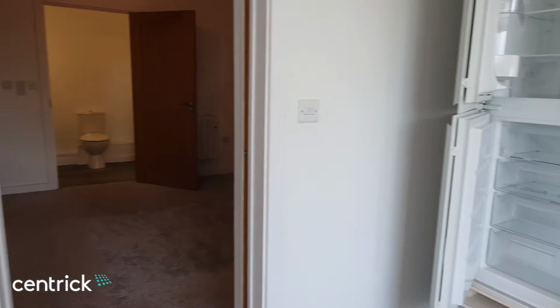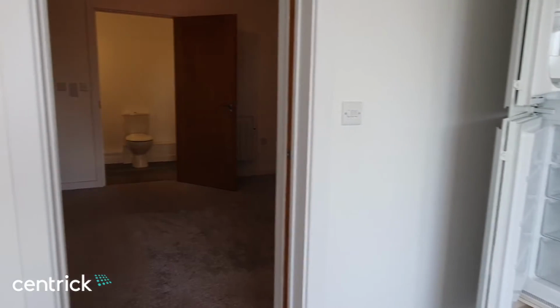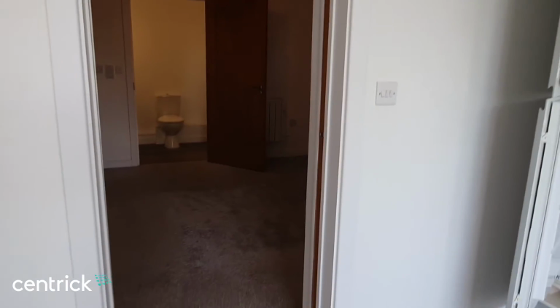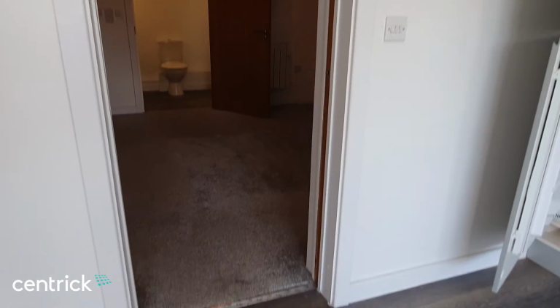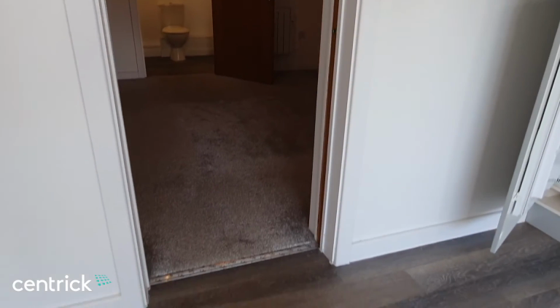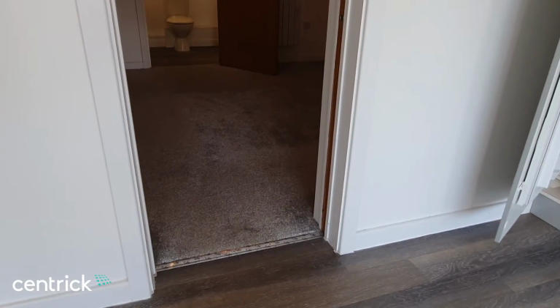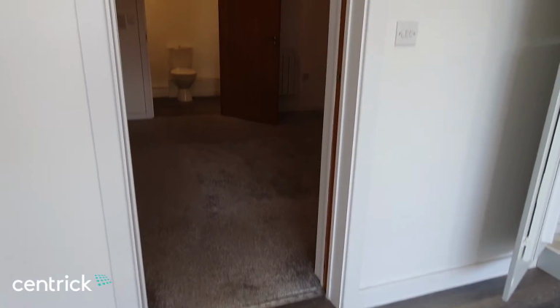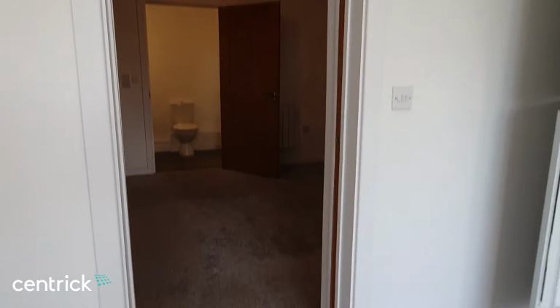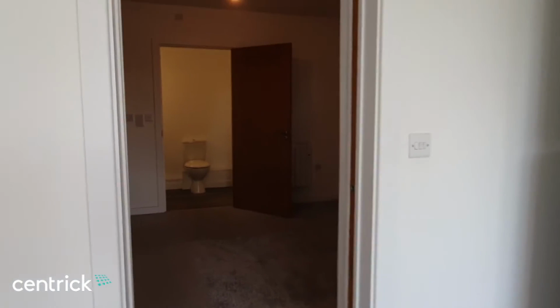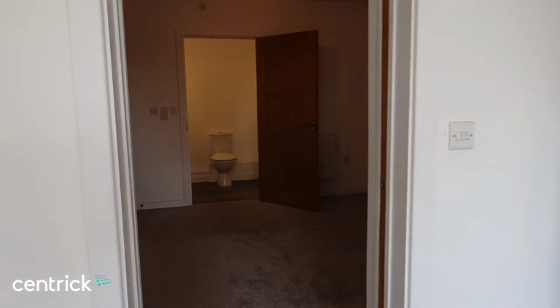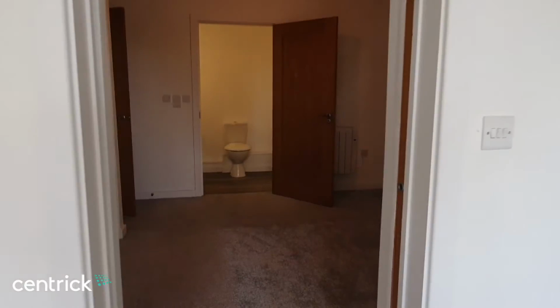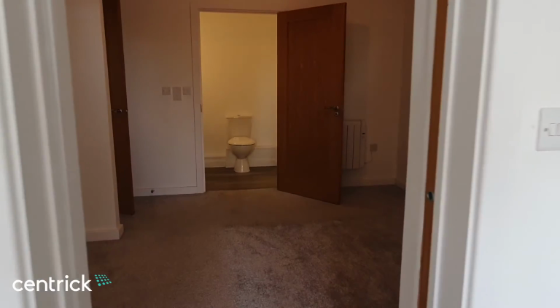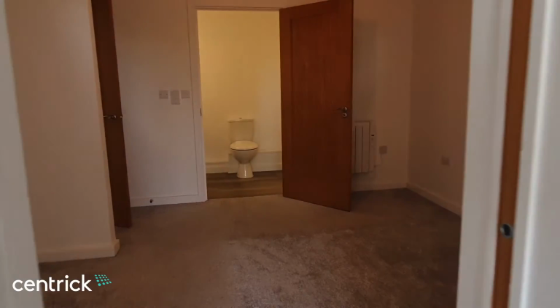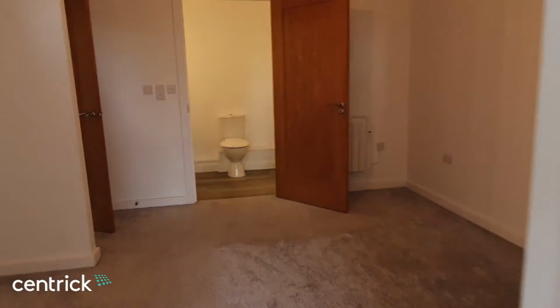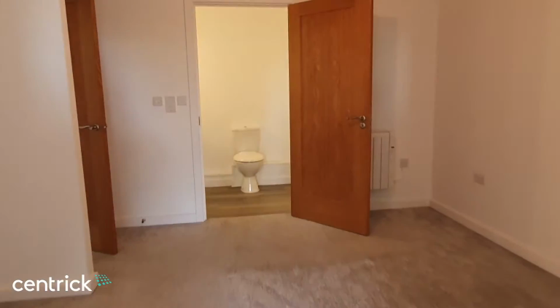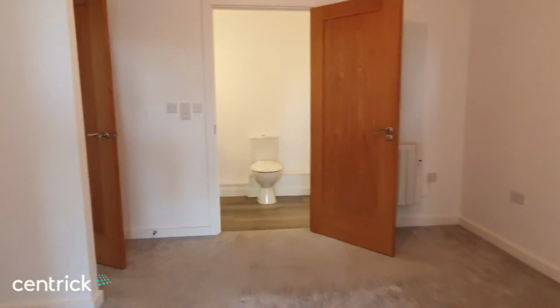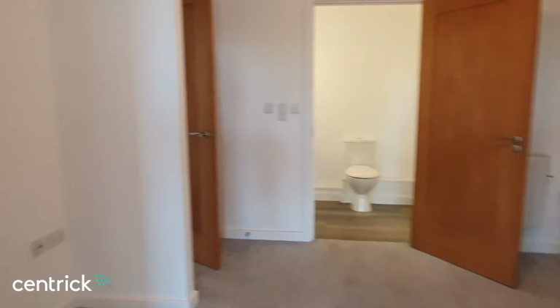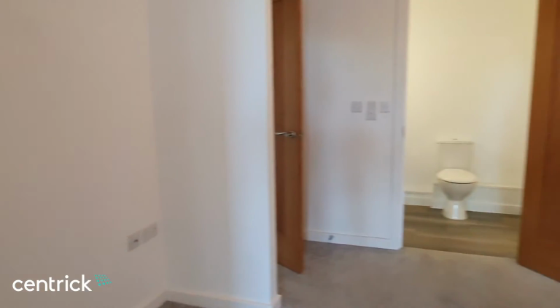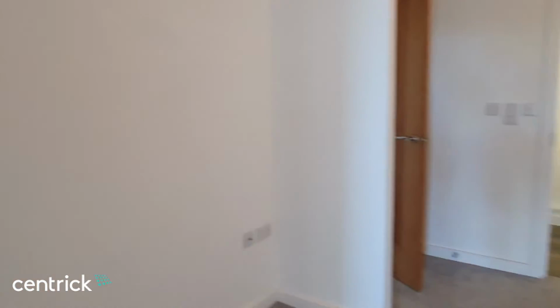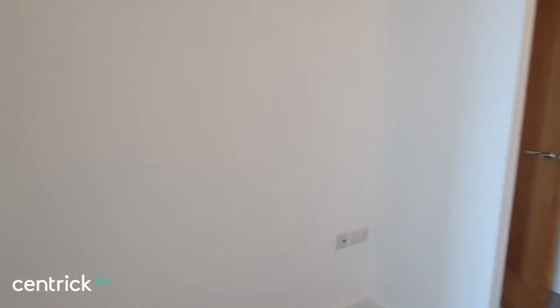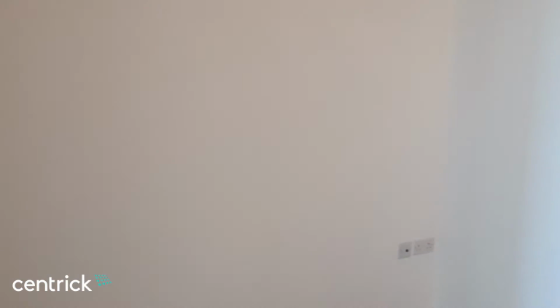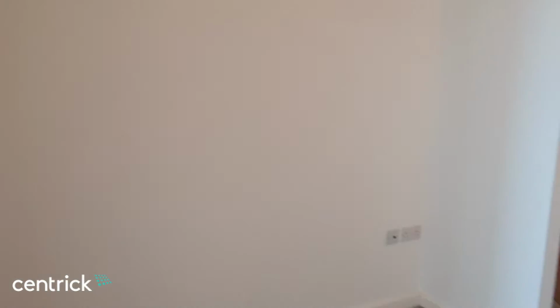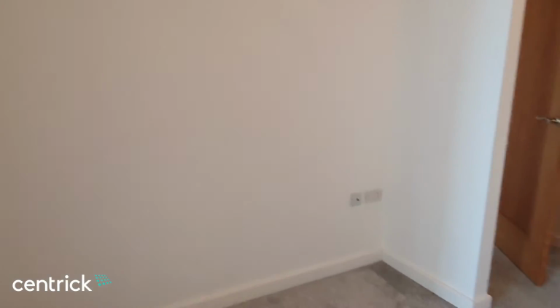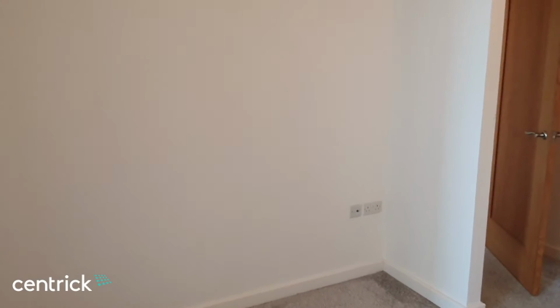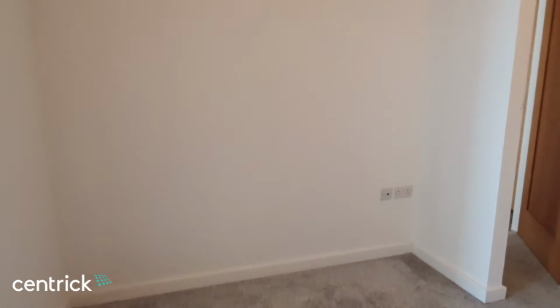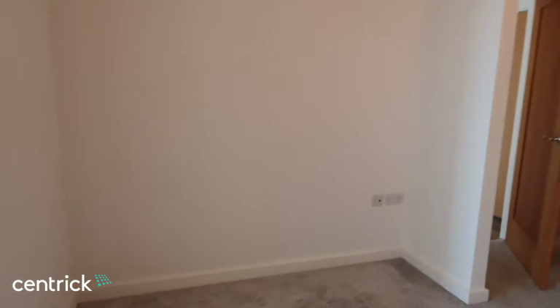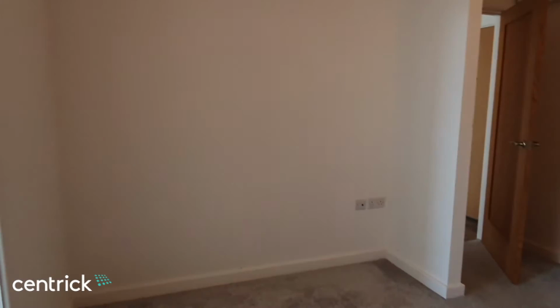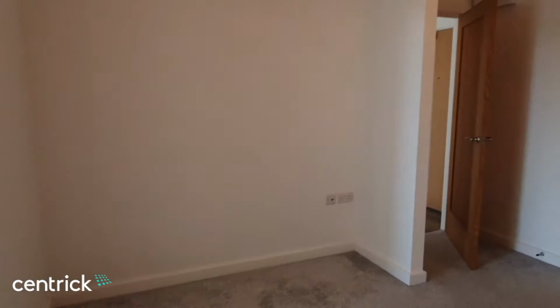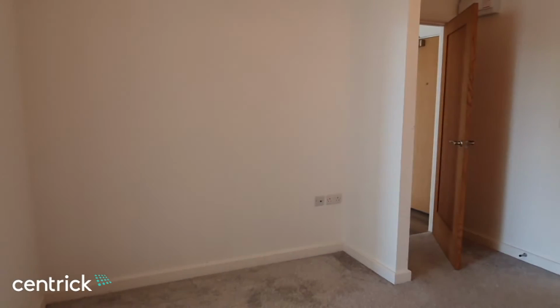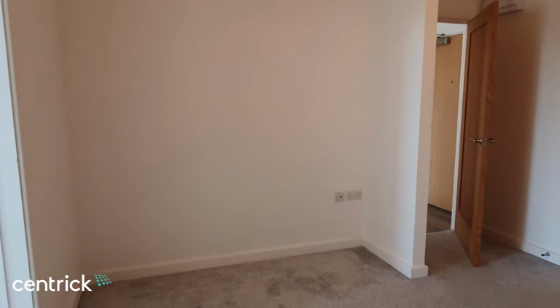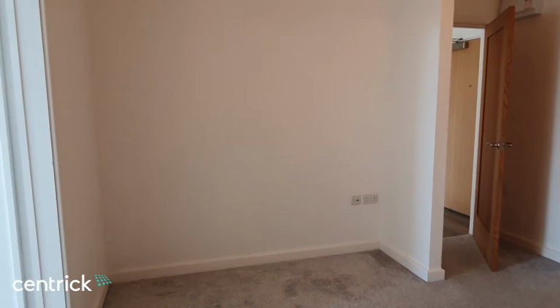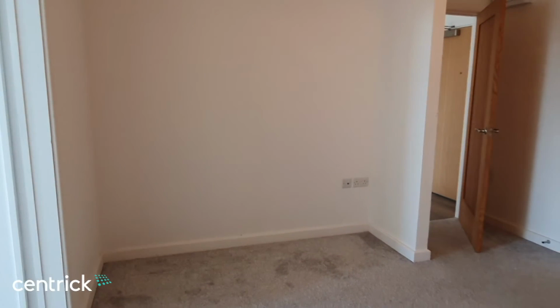You can access the bedroom either from the kitchen and living room through this sliding door. As you can see, it's a good-sized double with plenty of space for wardrobes and a double bed.